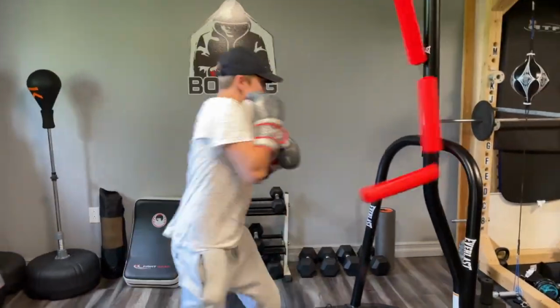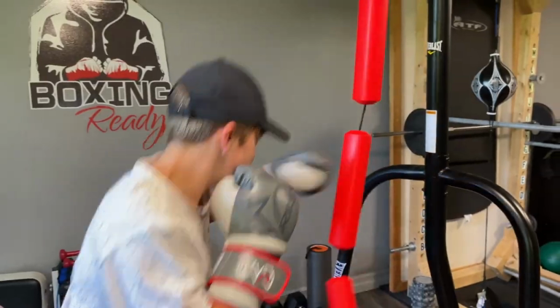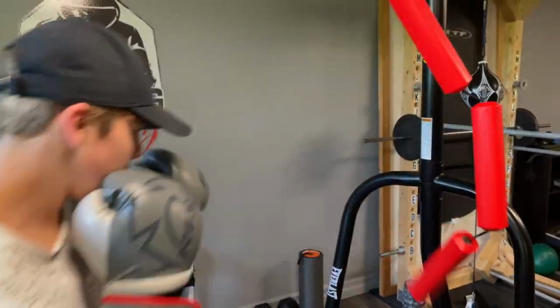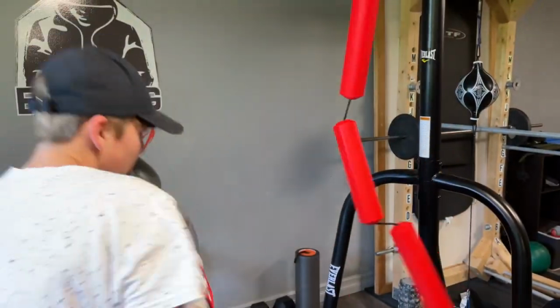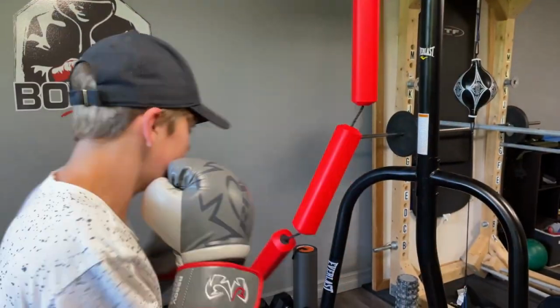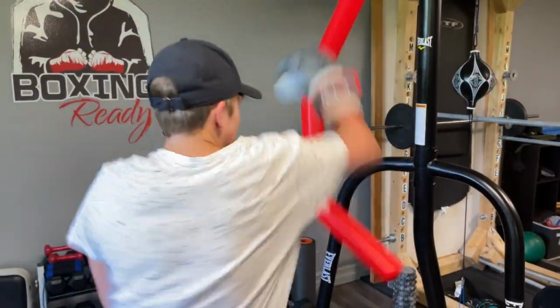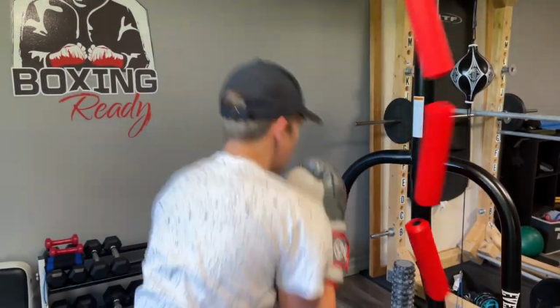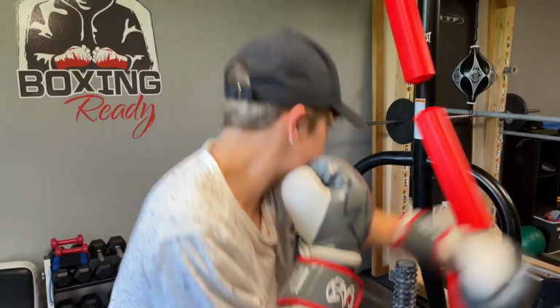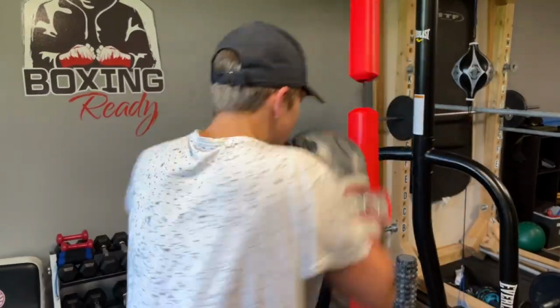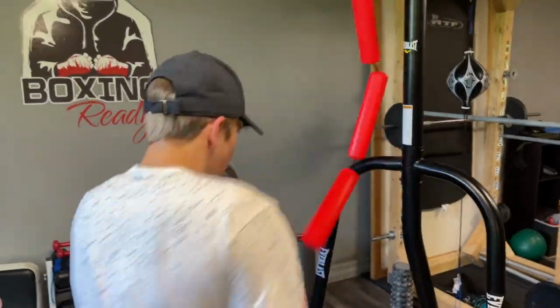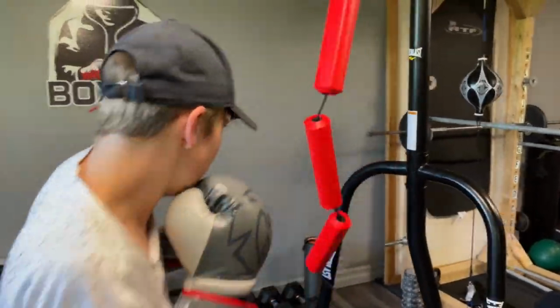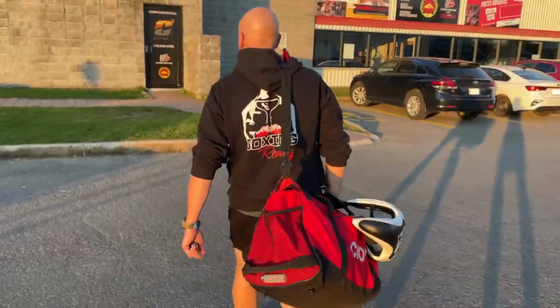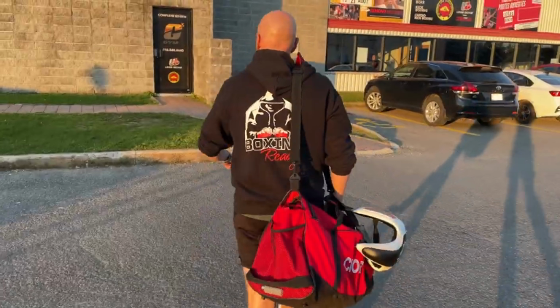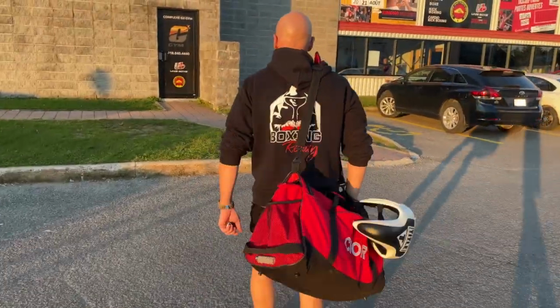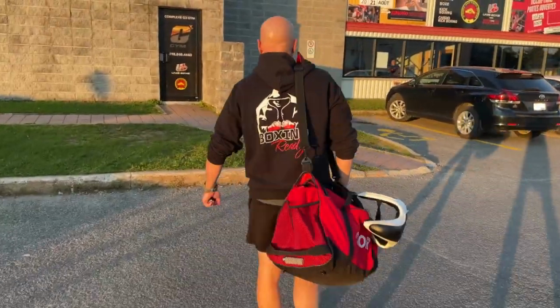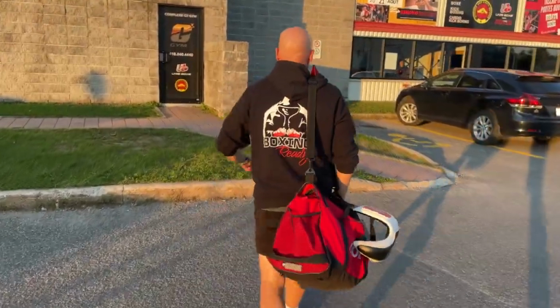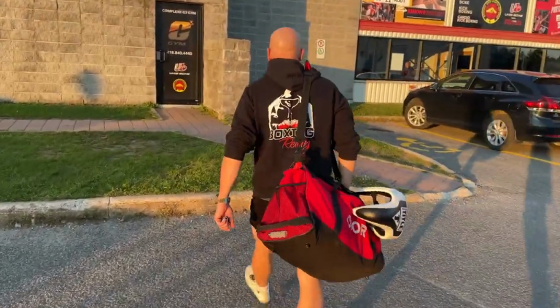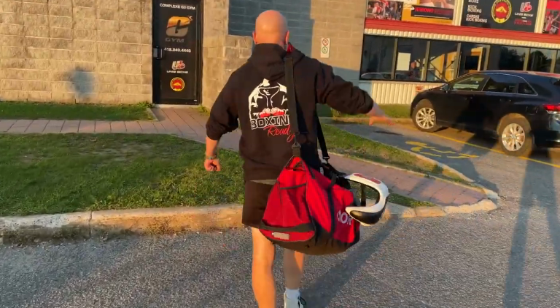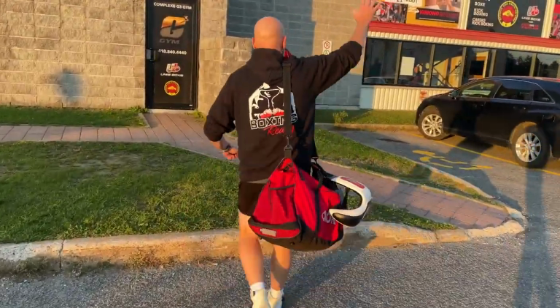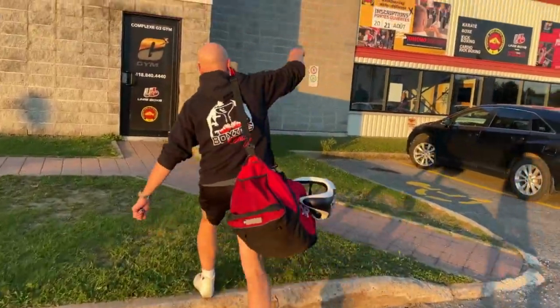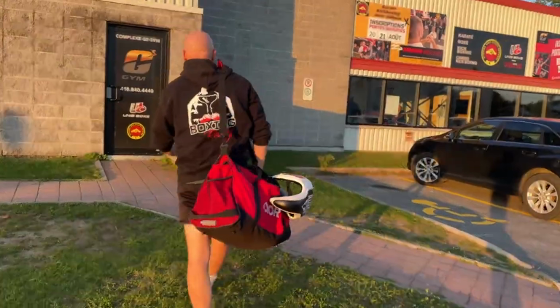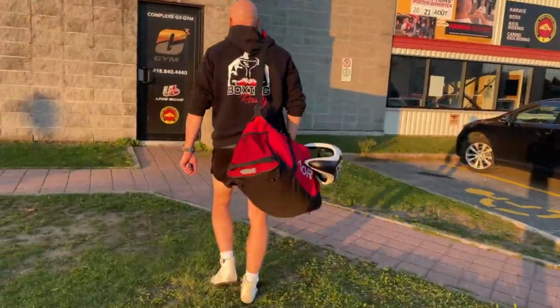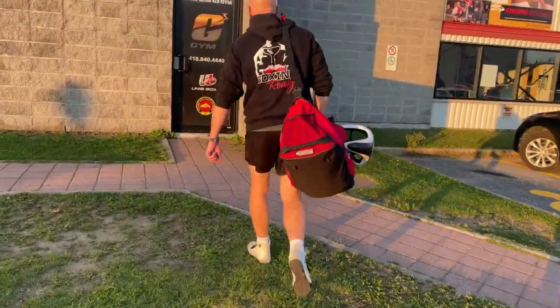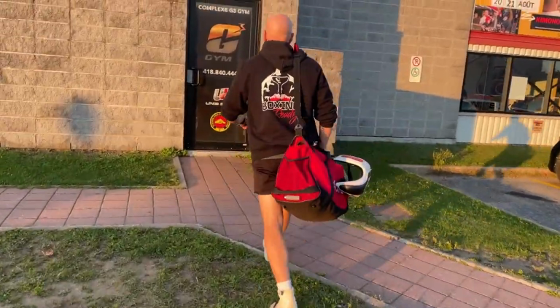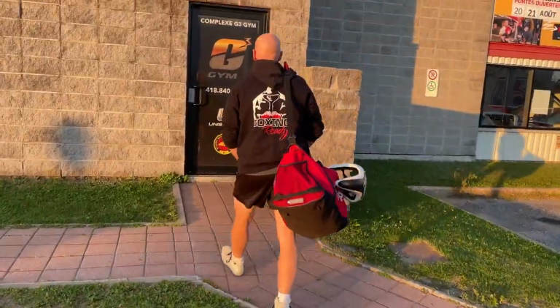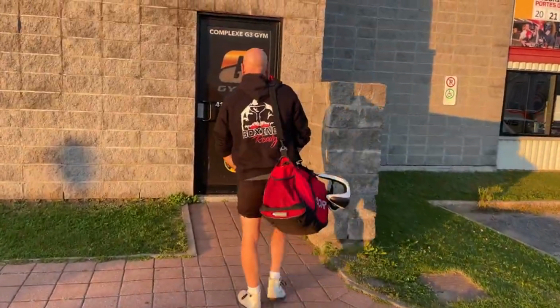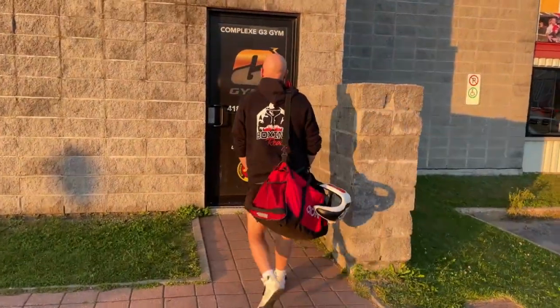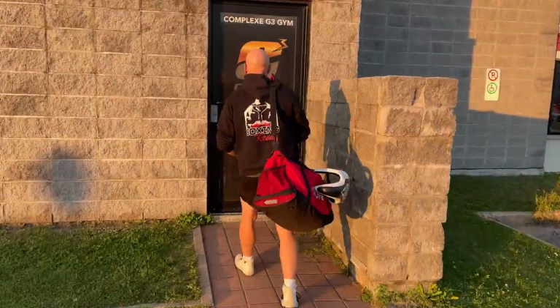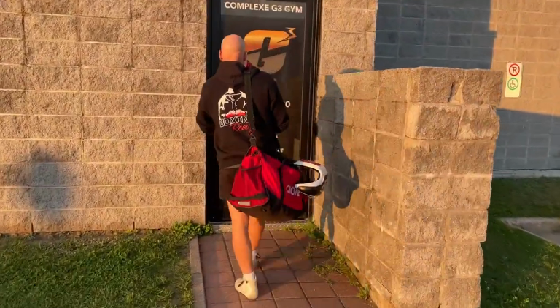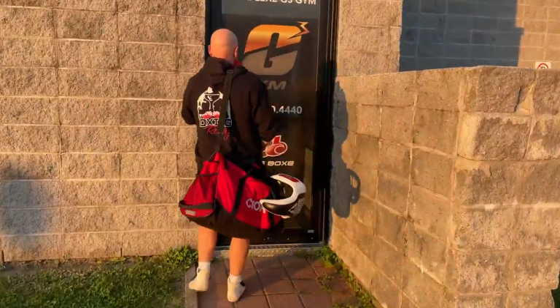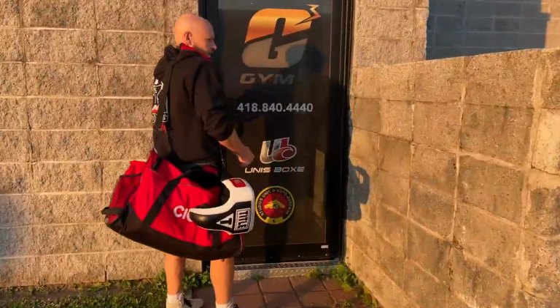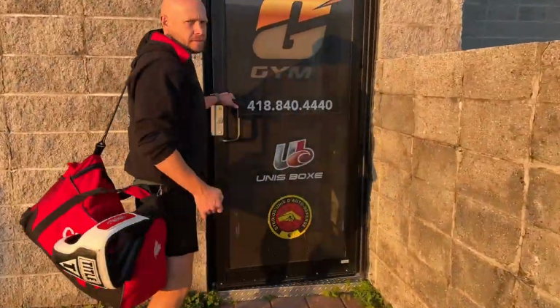Now that my youngest son and I have tested the Jukester, and quite frankly, it was actually pretty cool. So I decided to bring it to our local boxing gym and have some of our finest coaches put it to the real test.